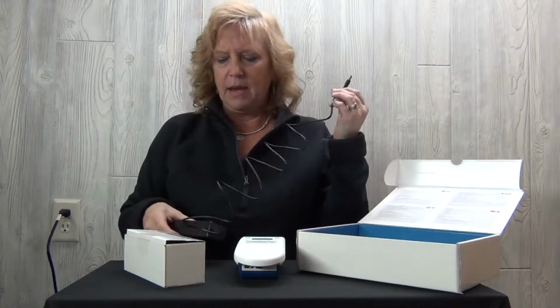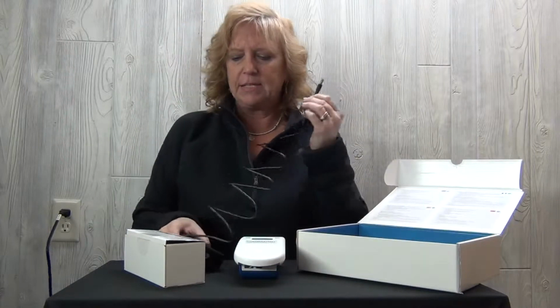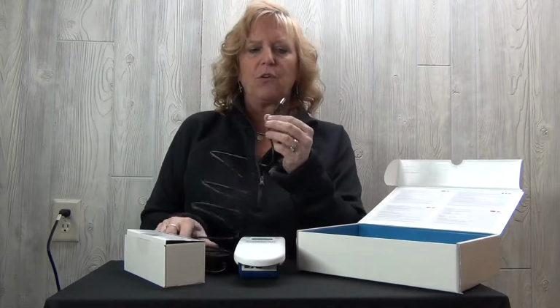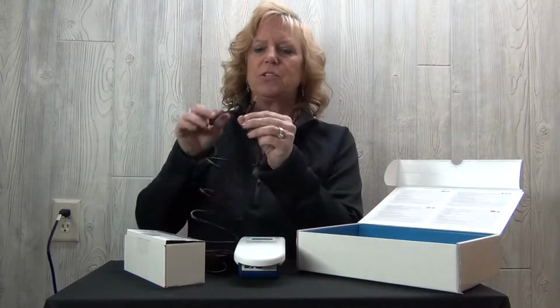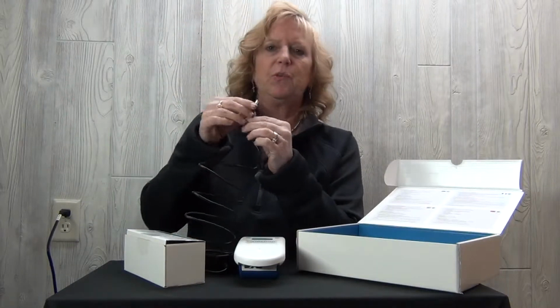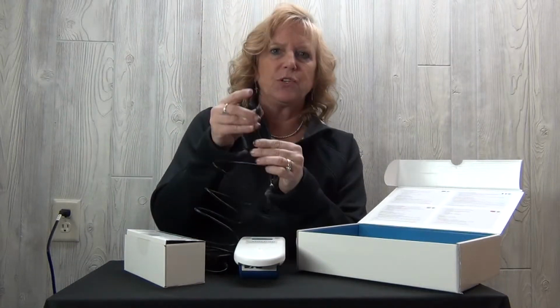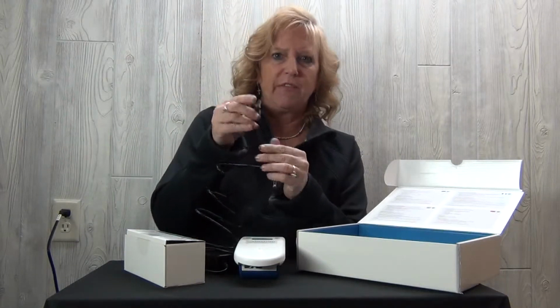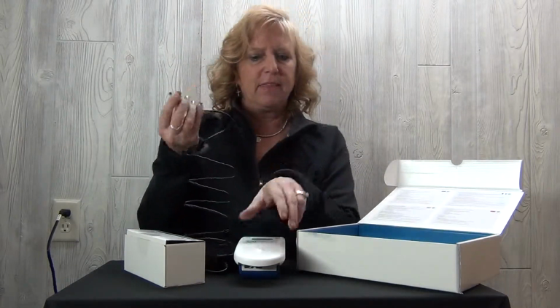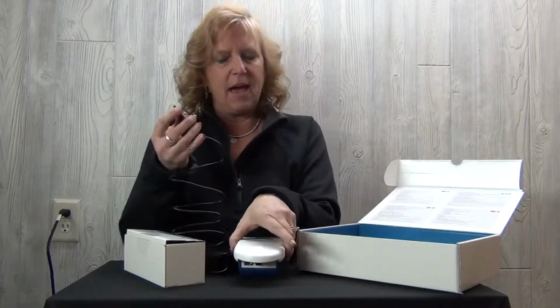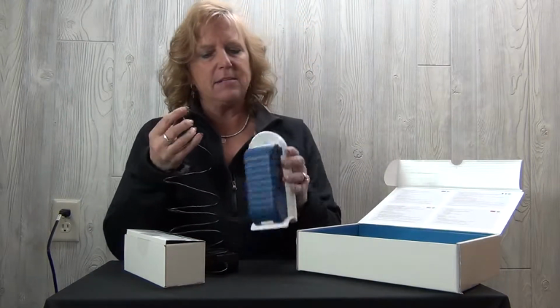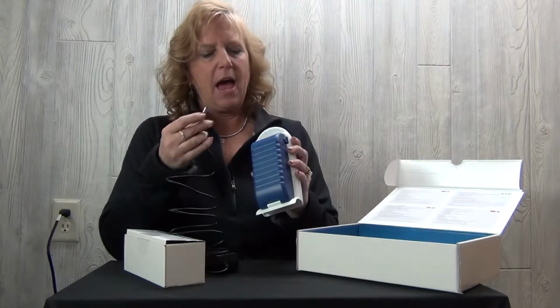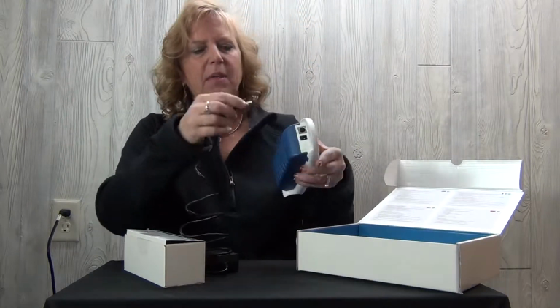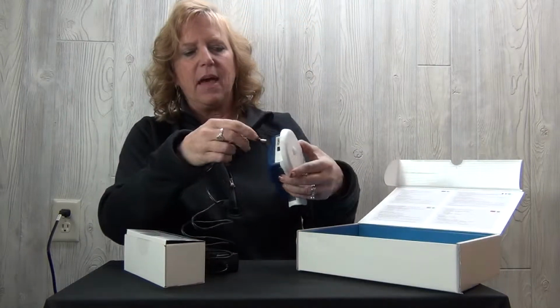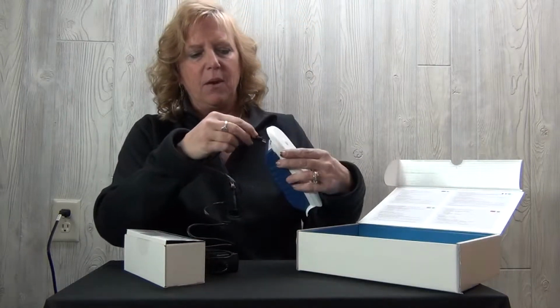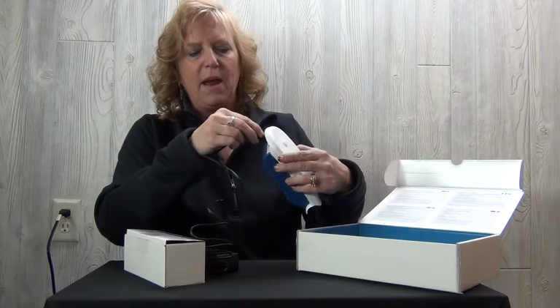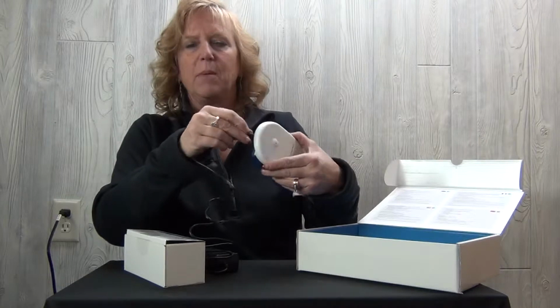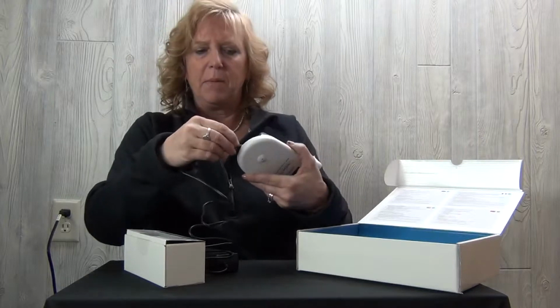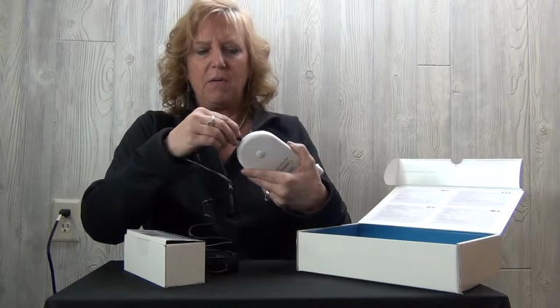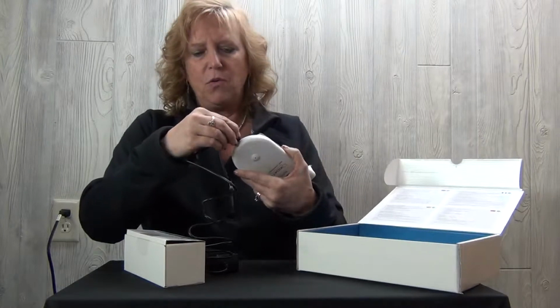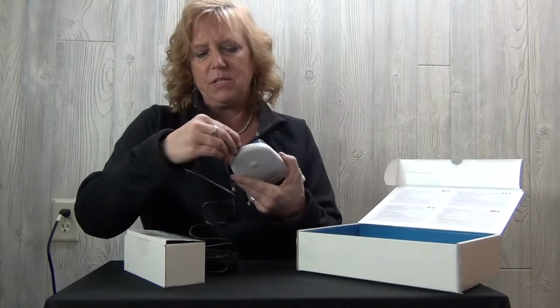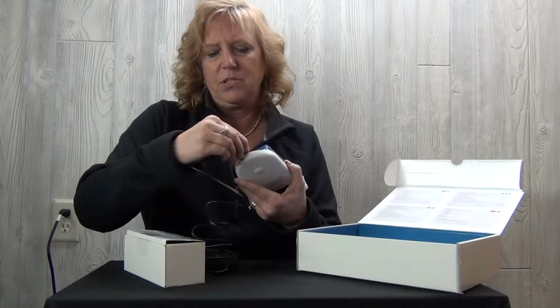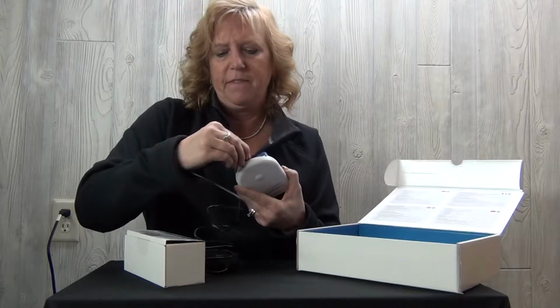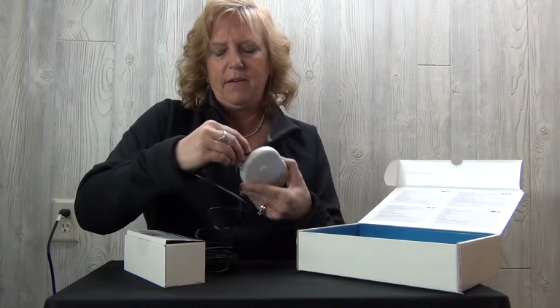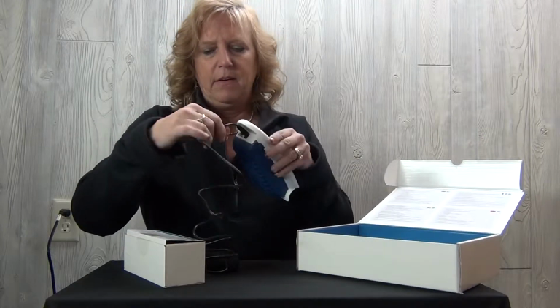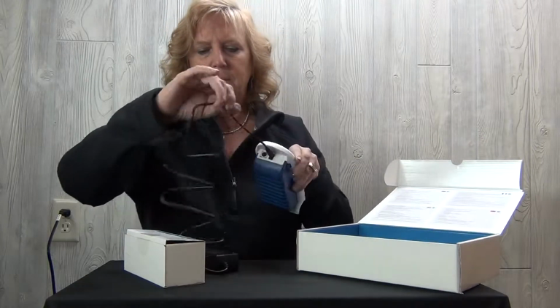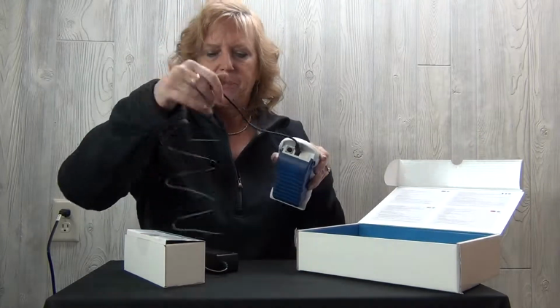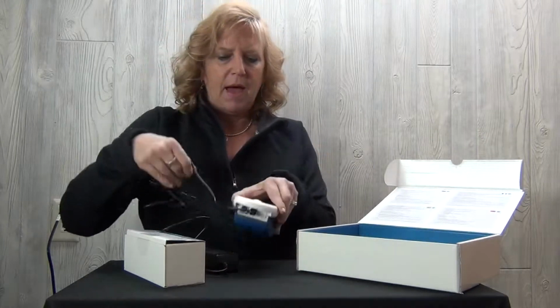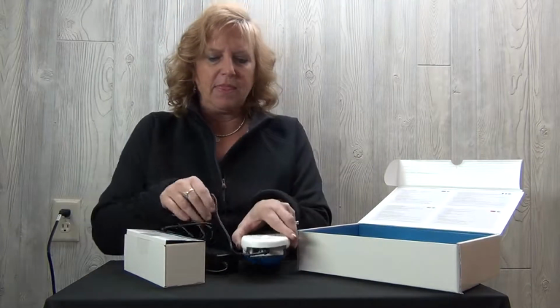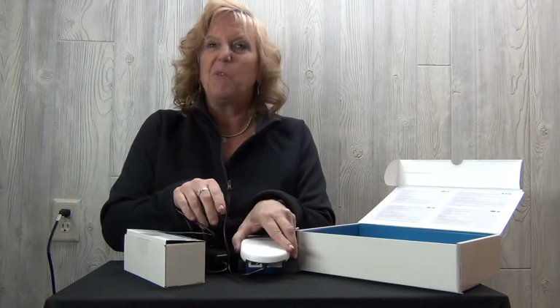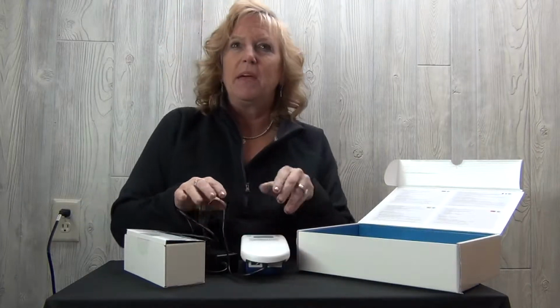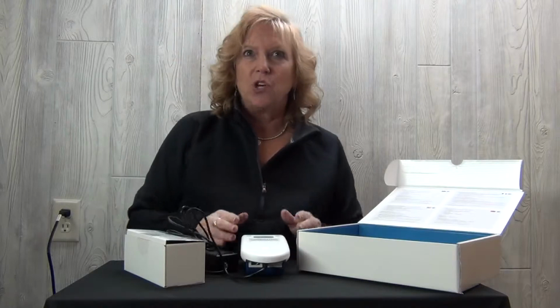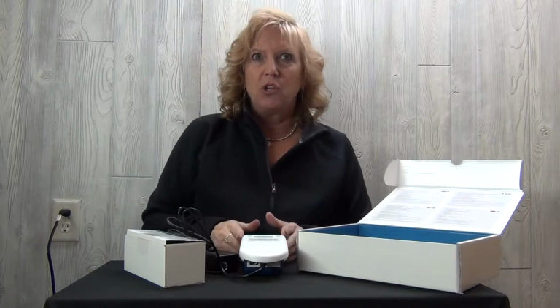Find this end of the cord and plug it in on the bottom of your sensor, and that will begin the charge.